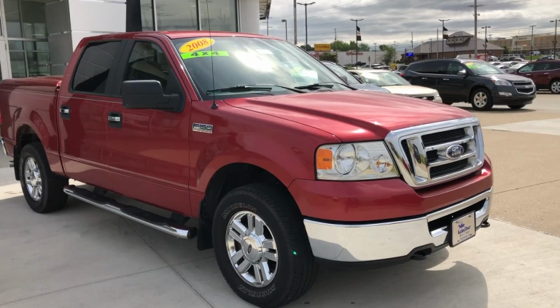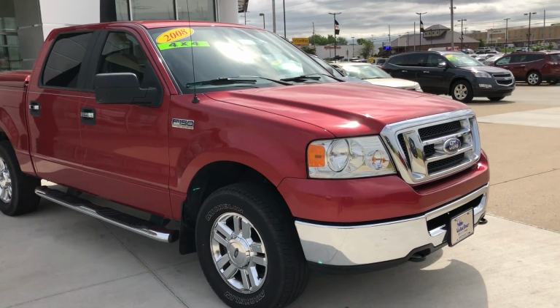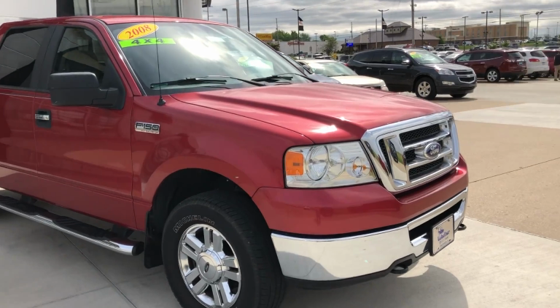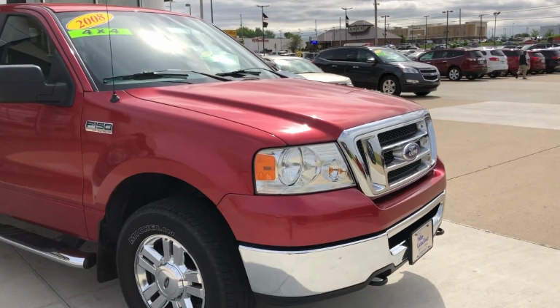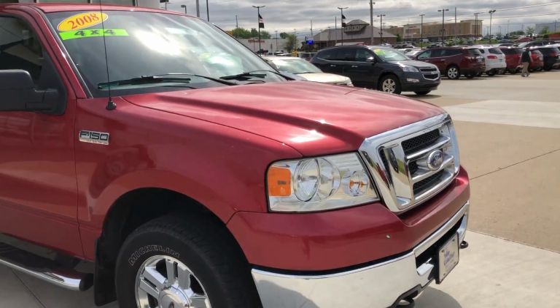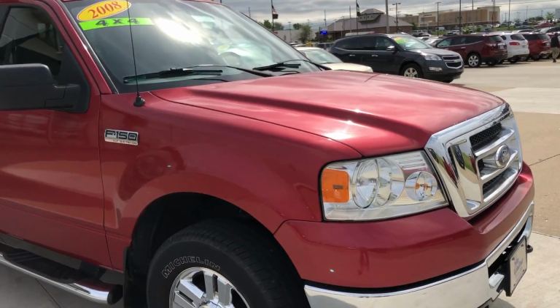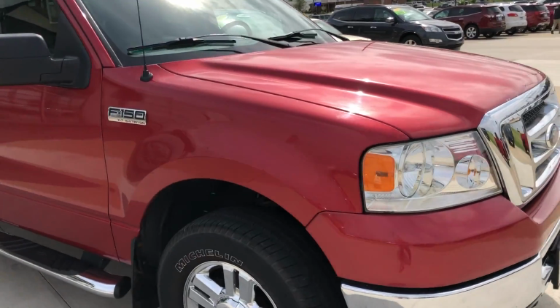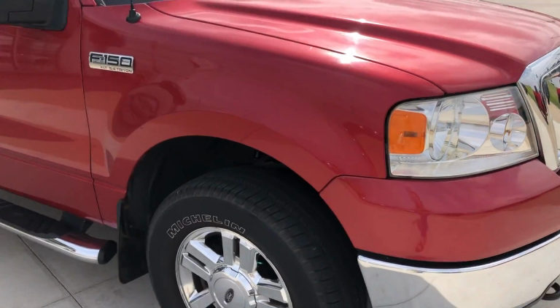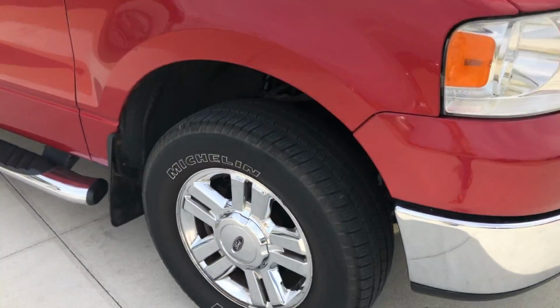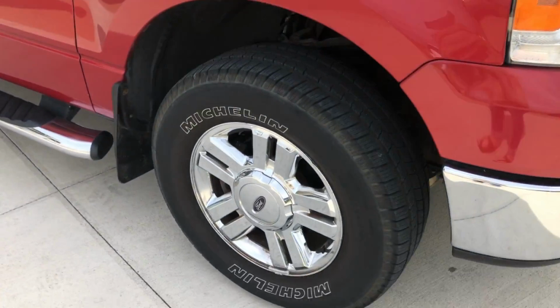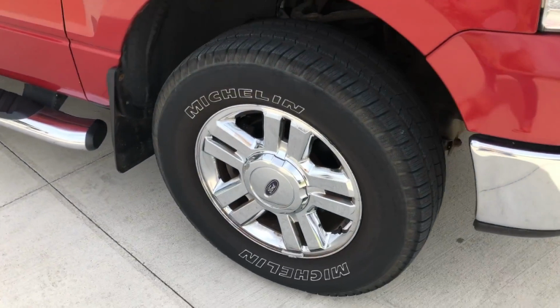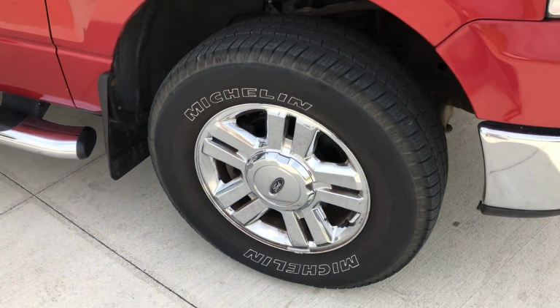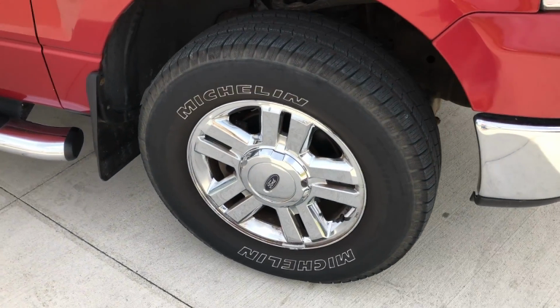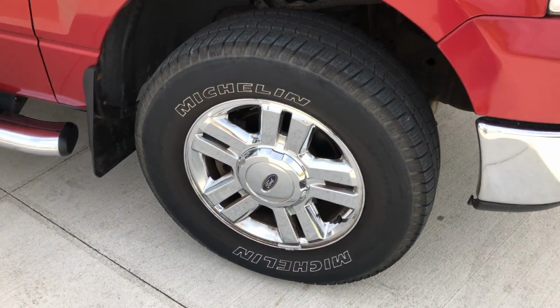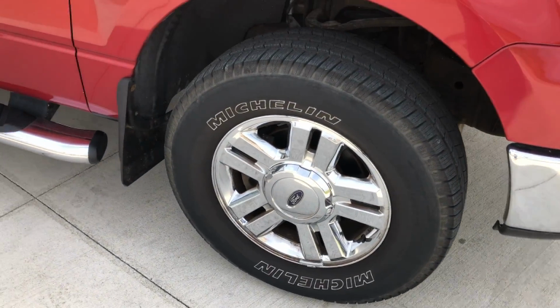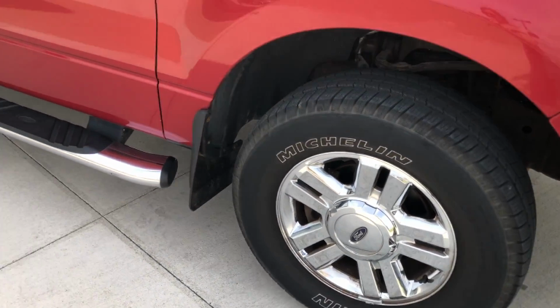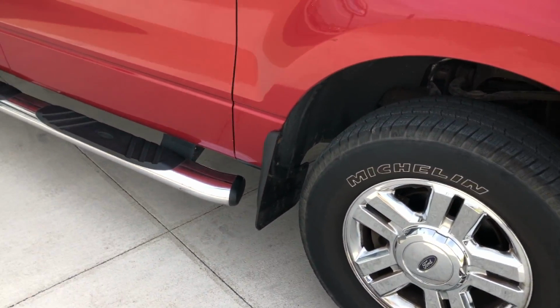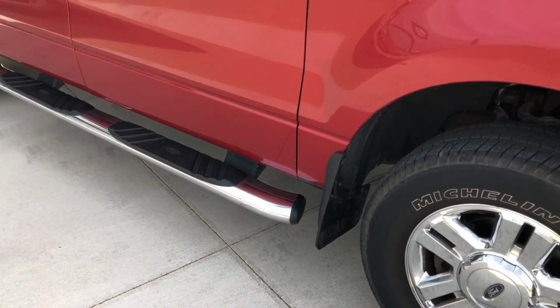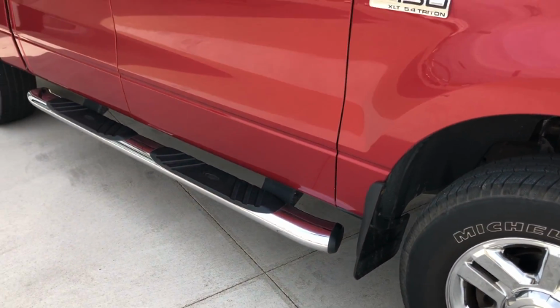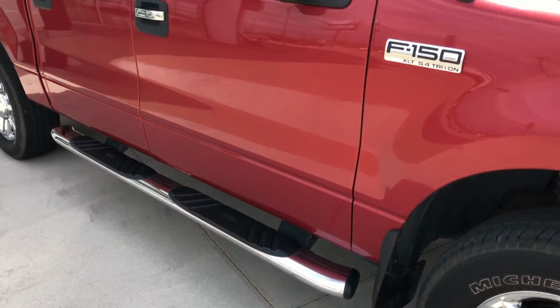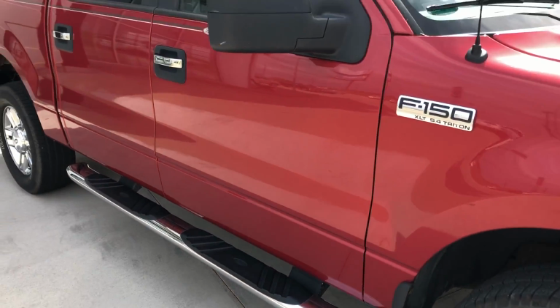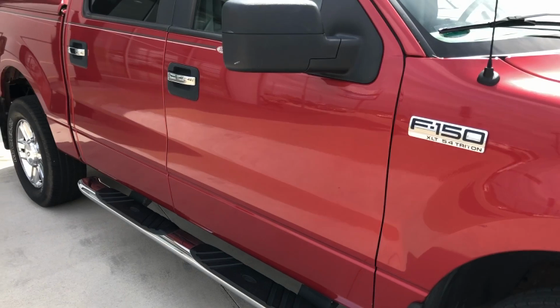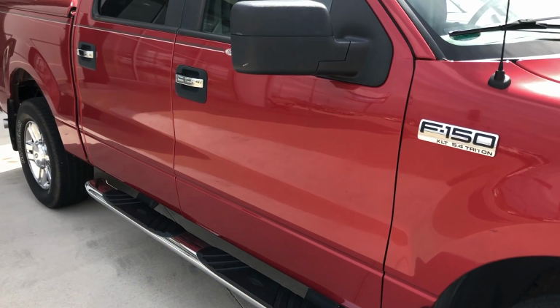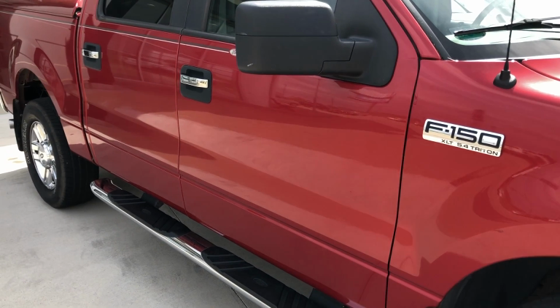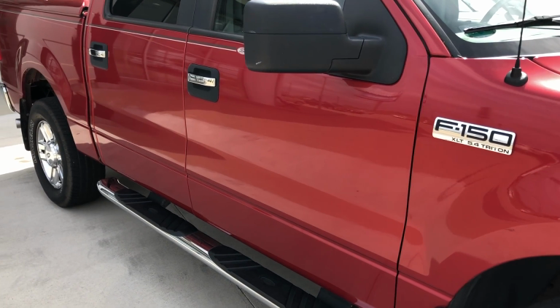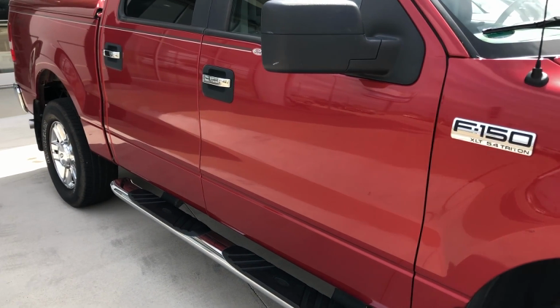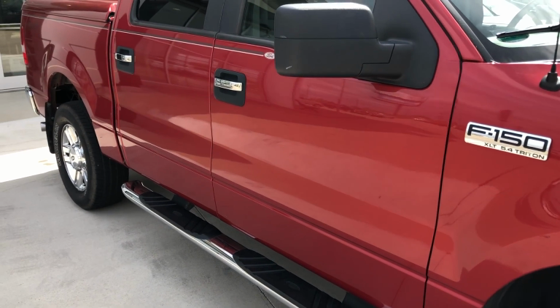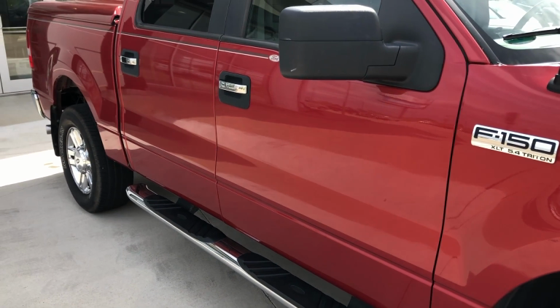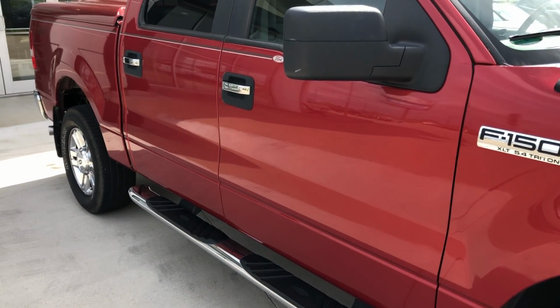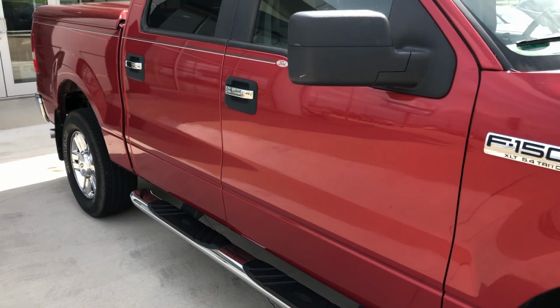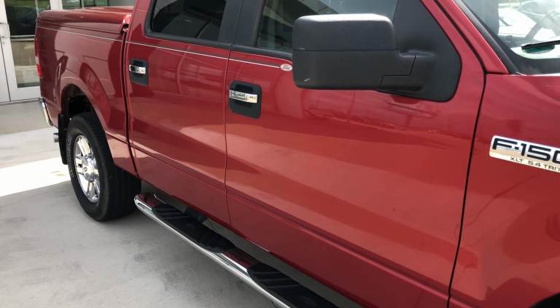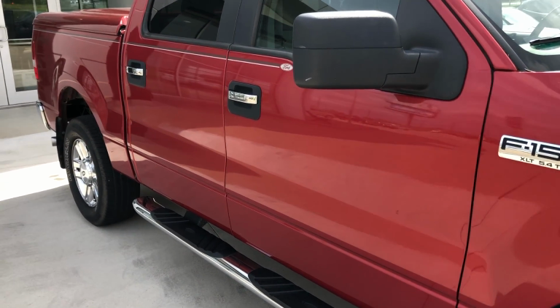This F-150 comes with 18 inch chrome wheels, 6 inch side step, and chrome and black accents and trim throughout the exterior of the vehicle.